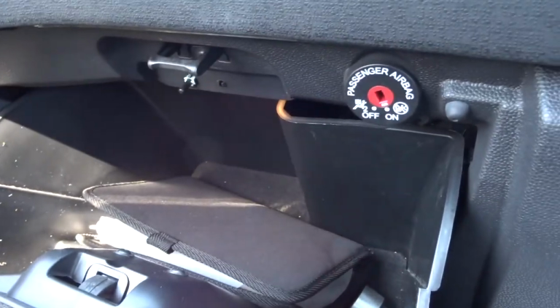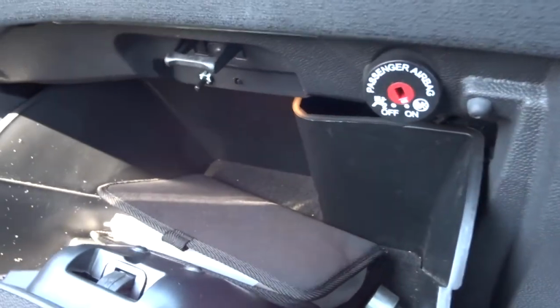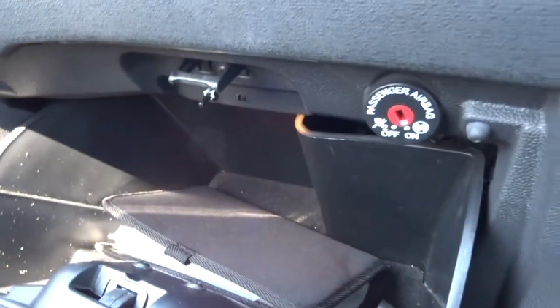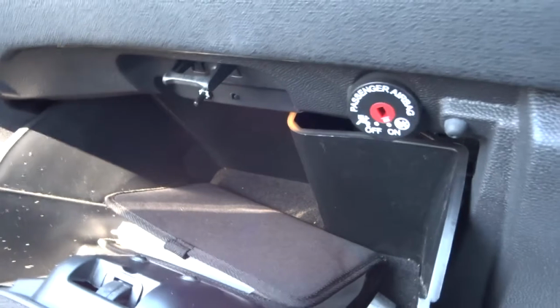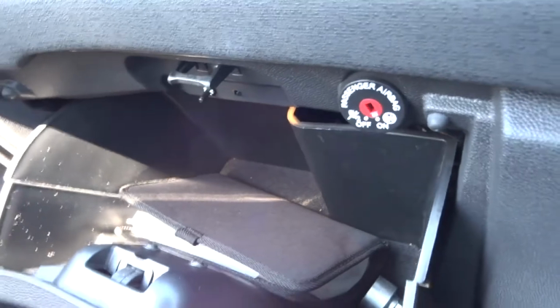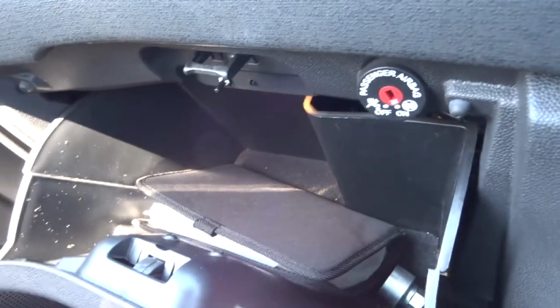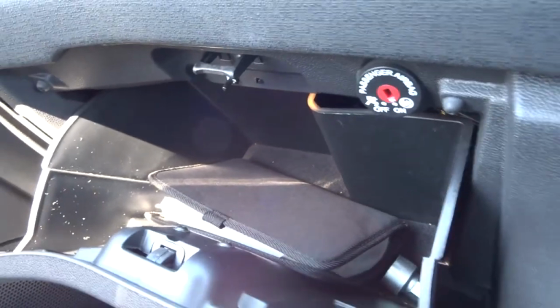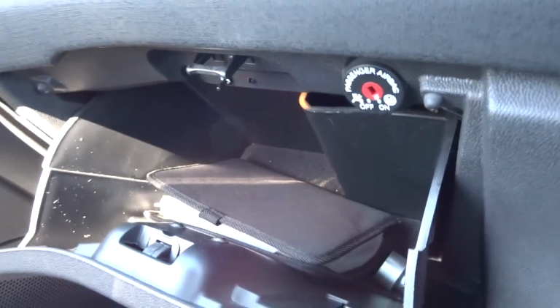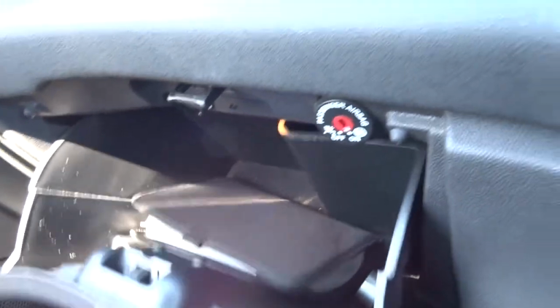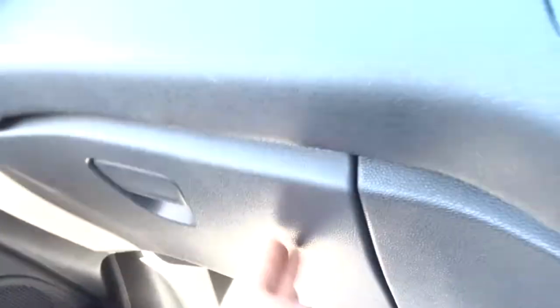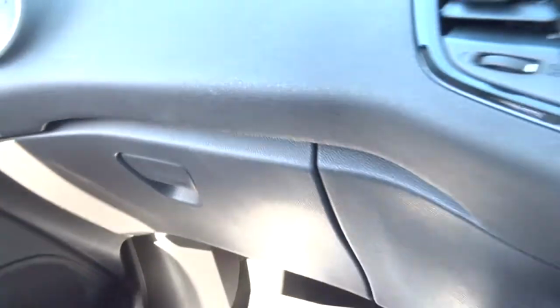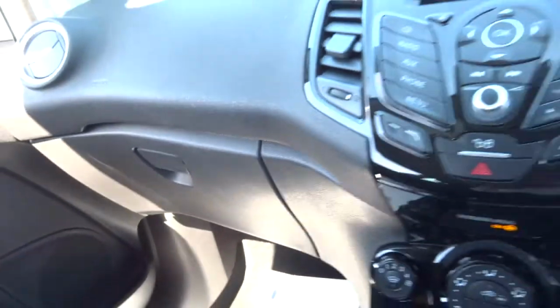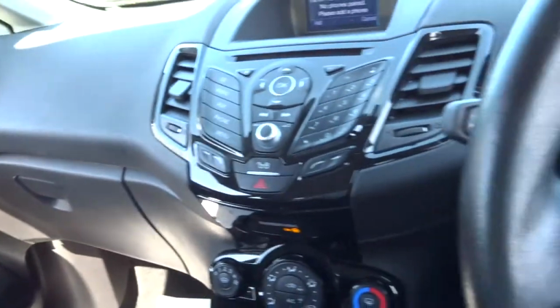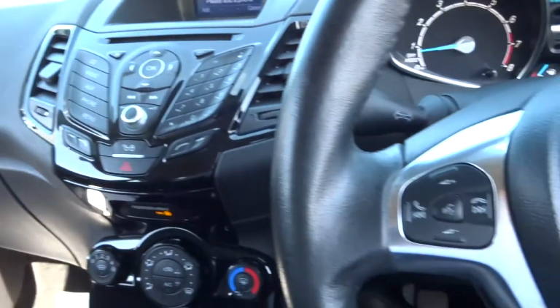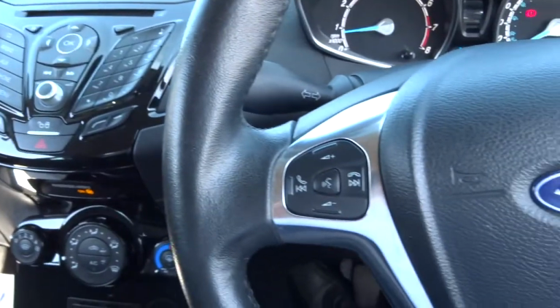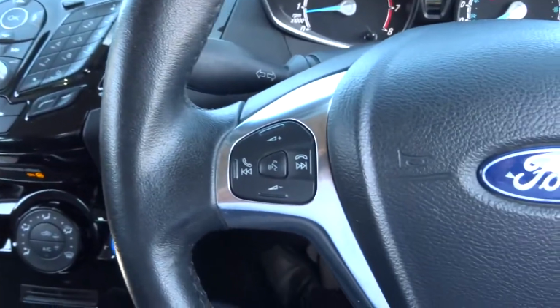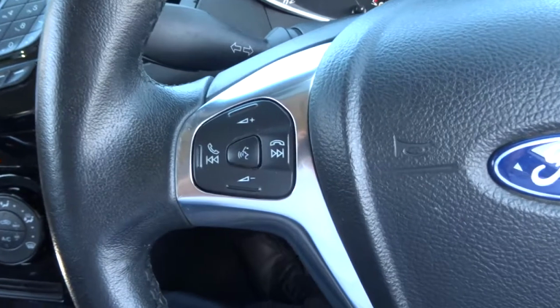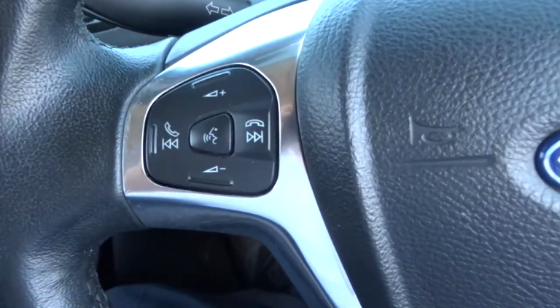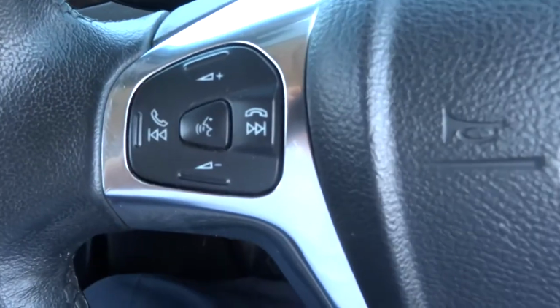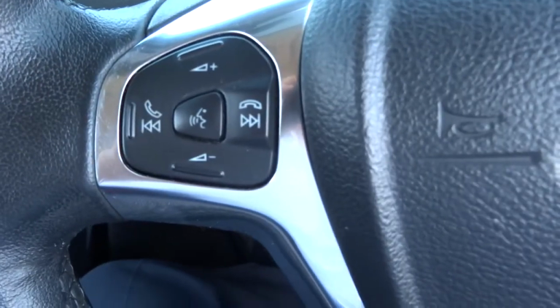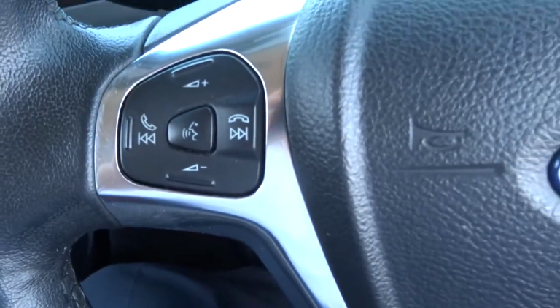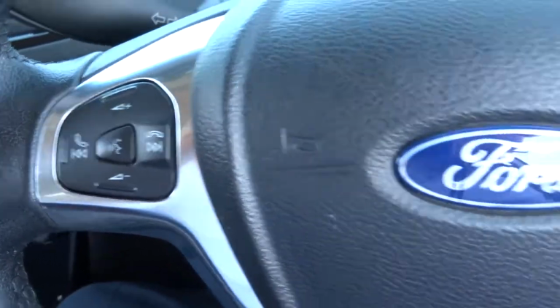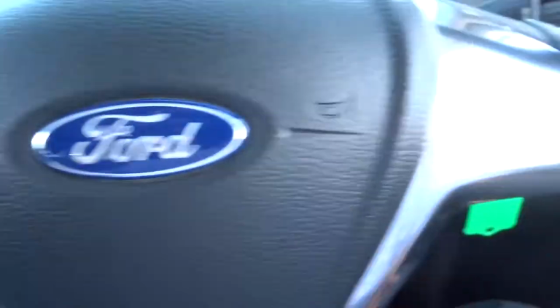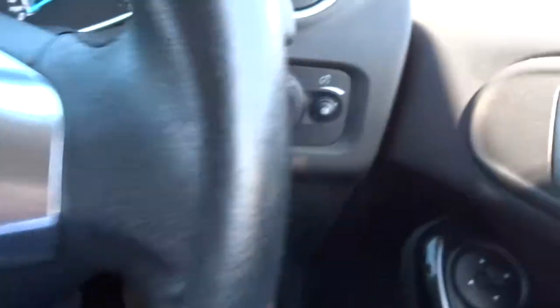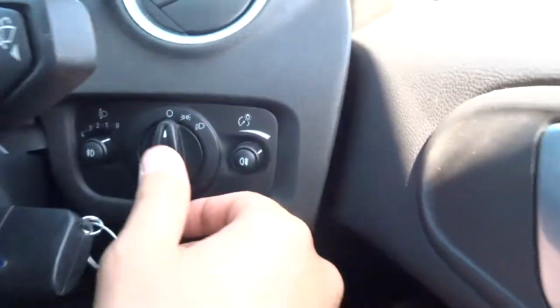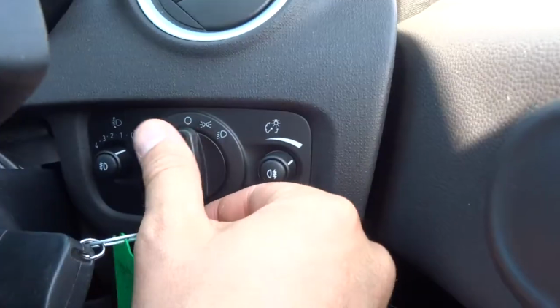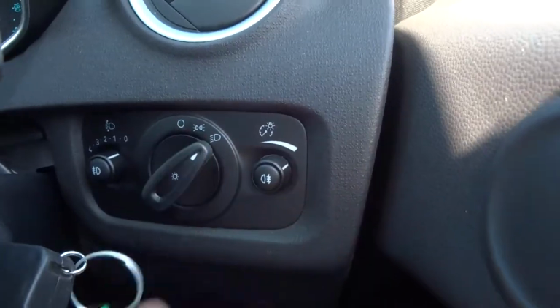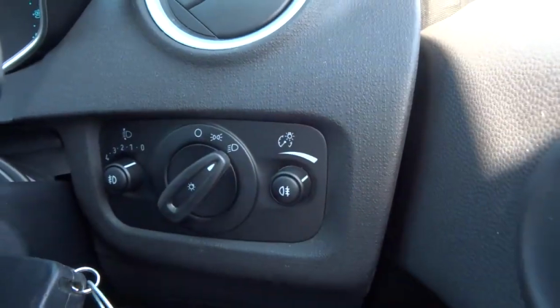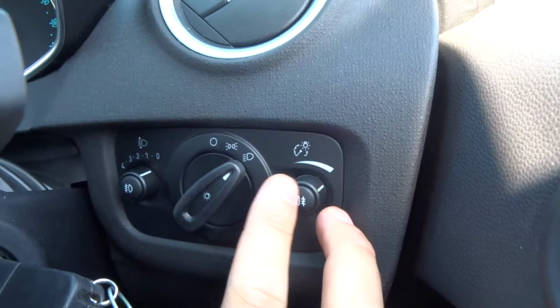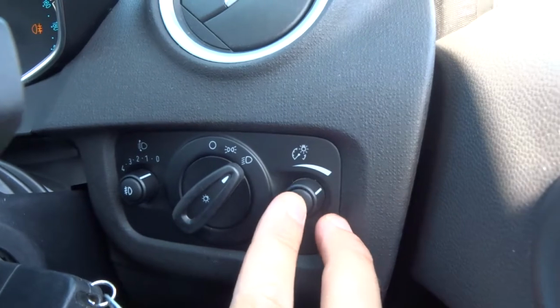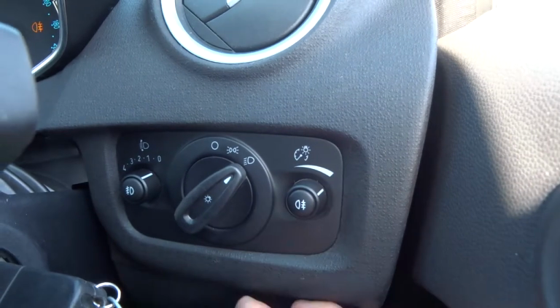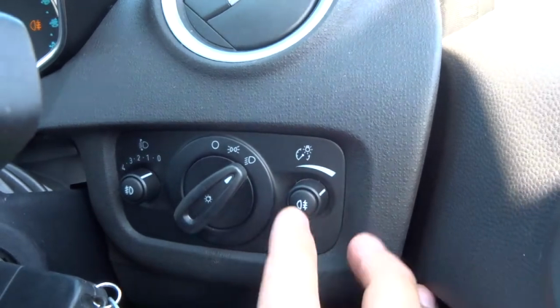Plenty of space inside the glove box, and it has a manual pack locking wheel nut. You can turn the passenger airbag off as well. Multifunctional steering wheel — you can control the radio through that. Your light cluster and rear fog light.